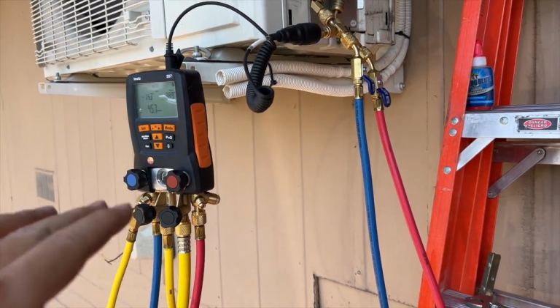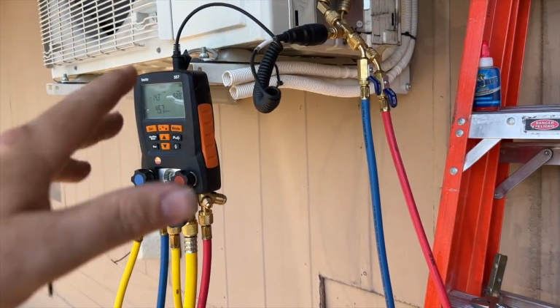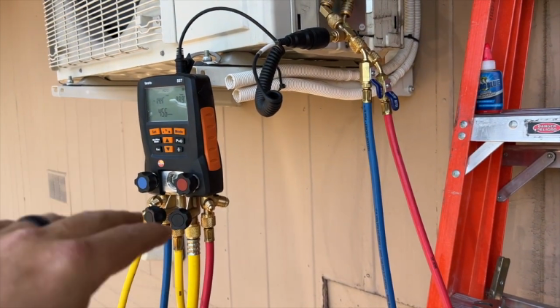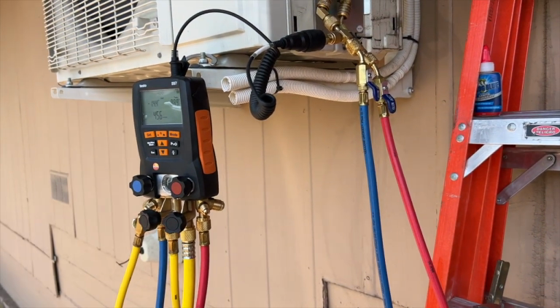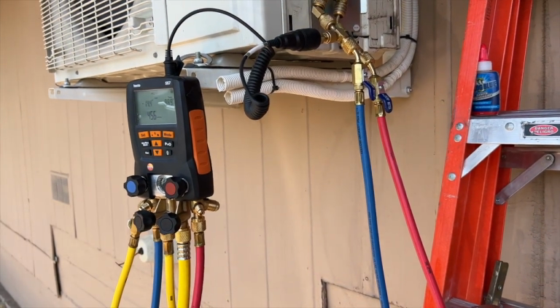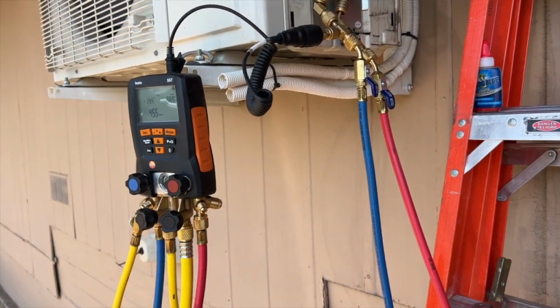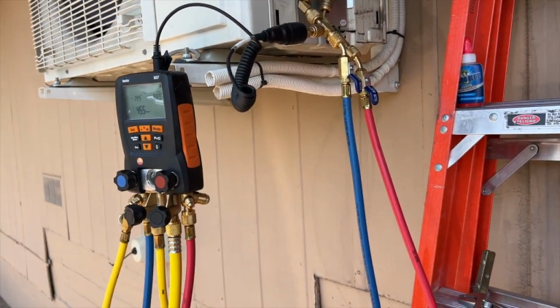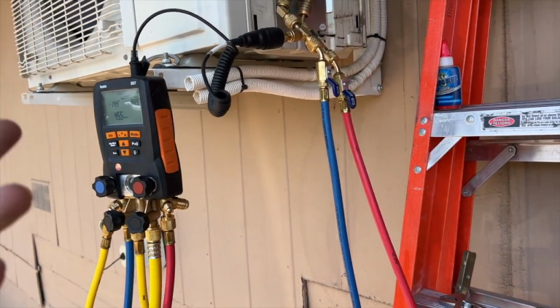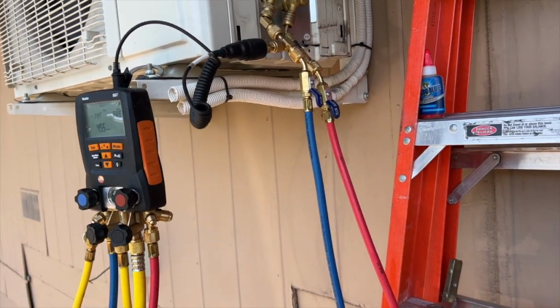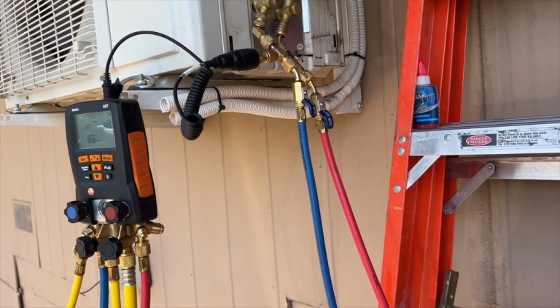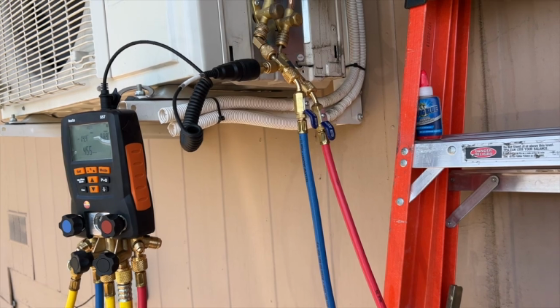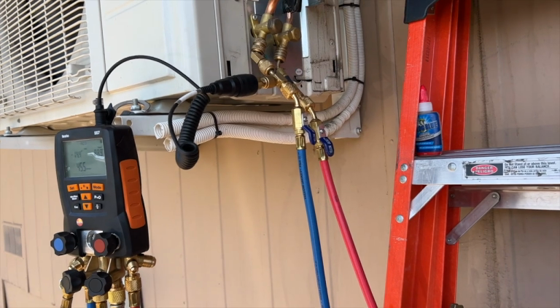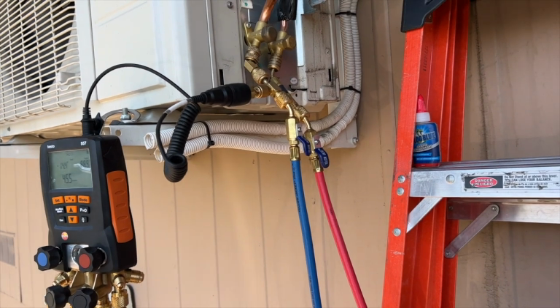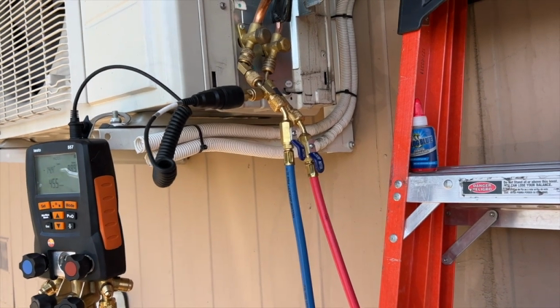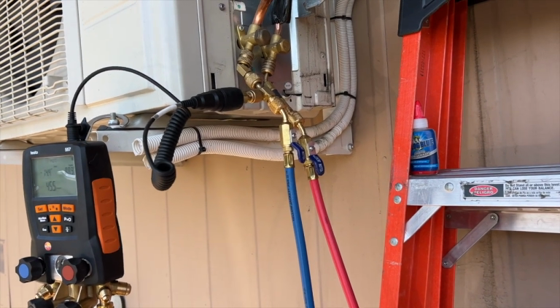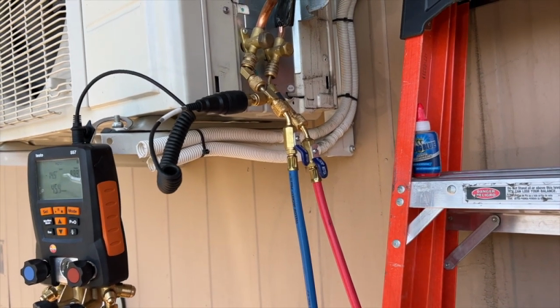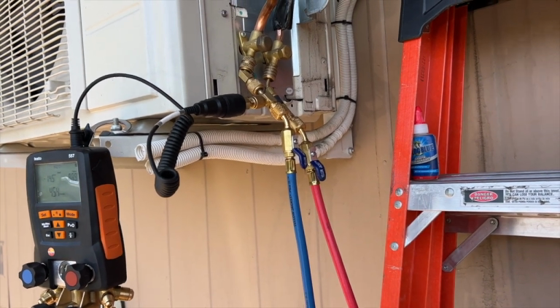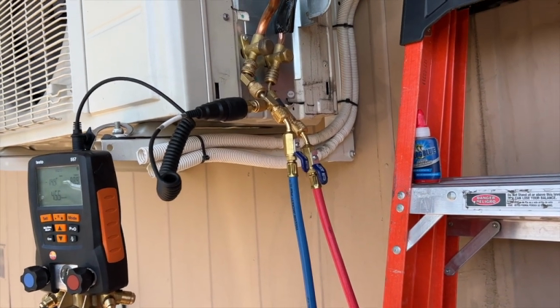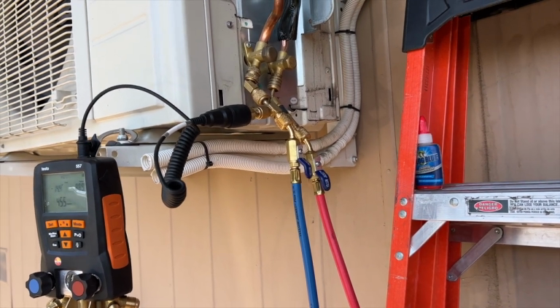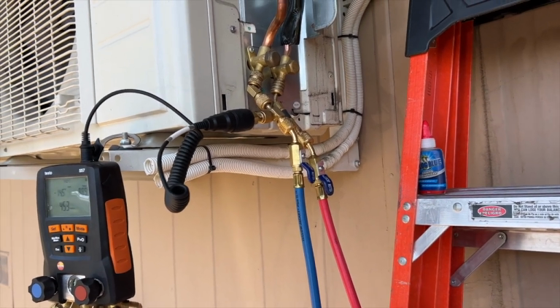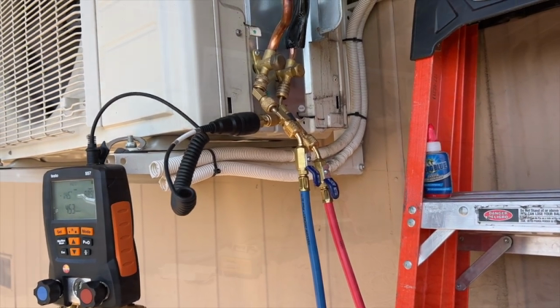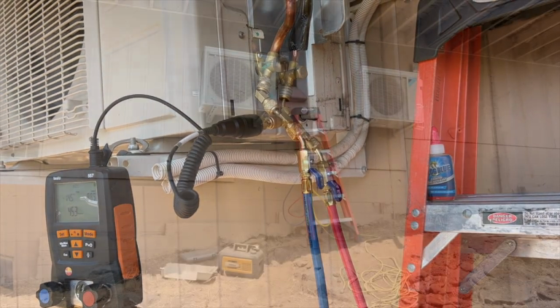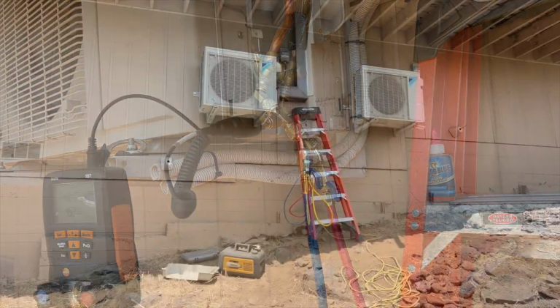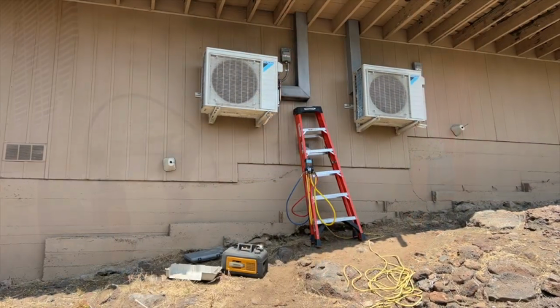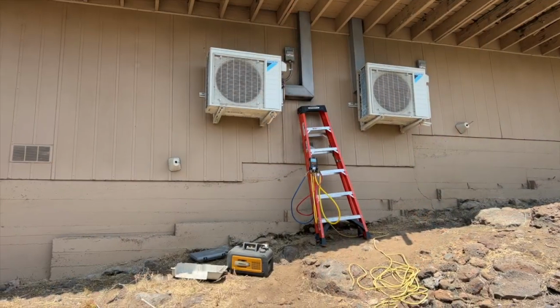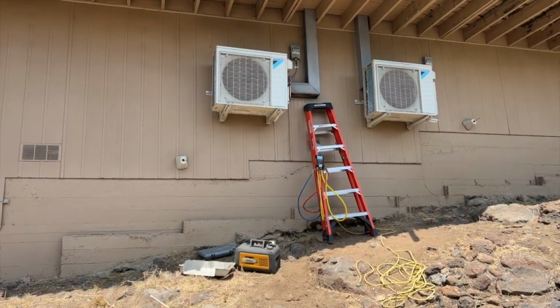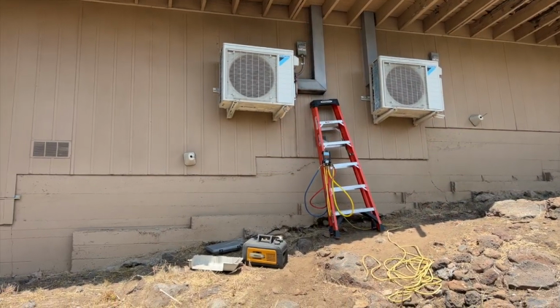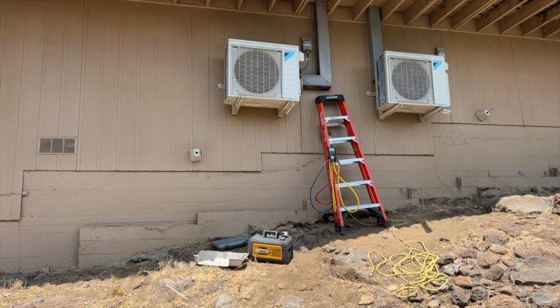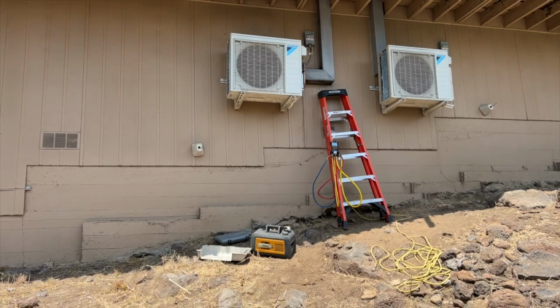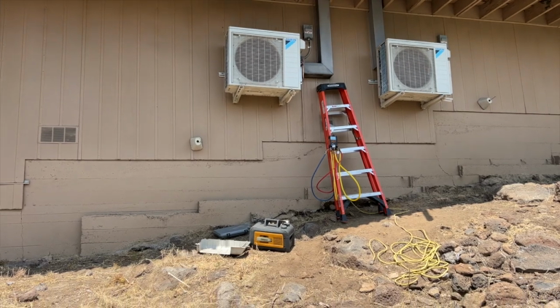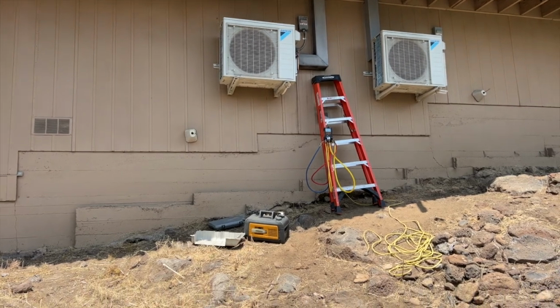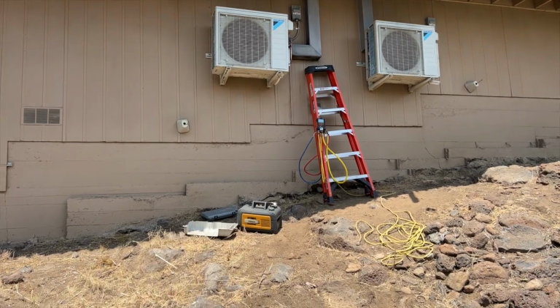We're back from lunch and our vacuum is at 458 microns, bouncing up and down a bit, but we're below the 500 required. We're going to go ahead and charge the refrigerant.